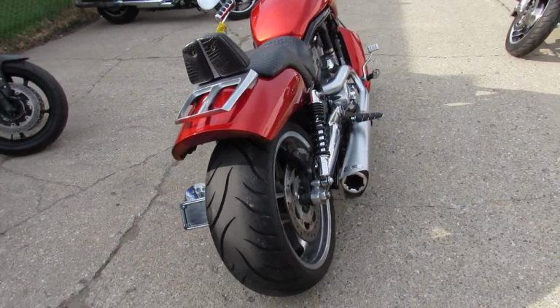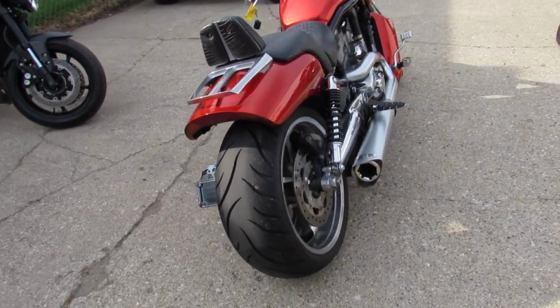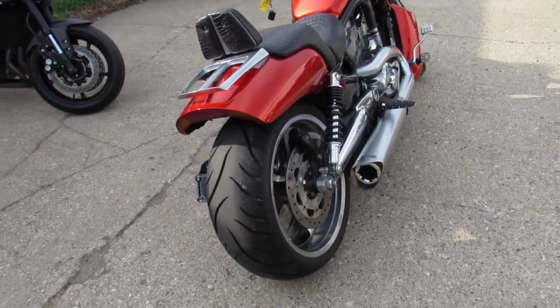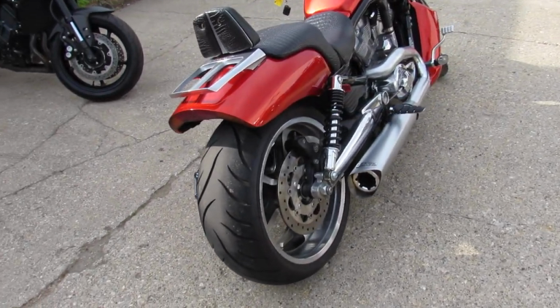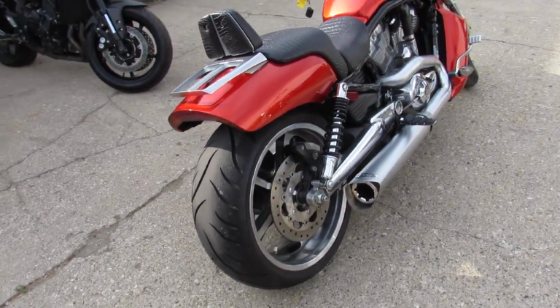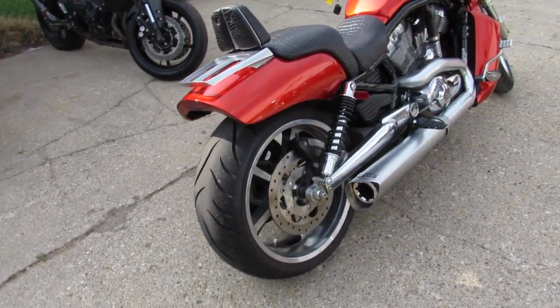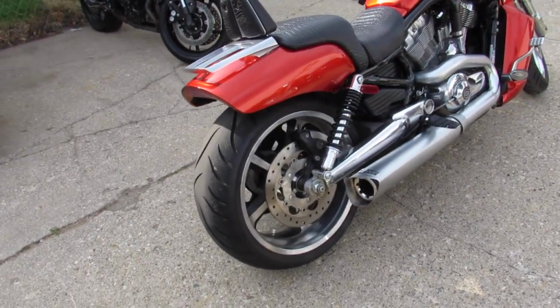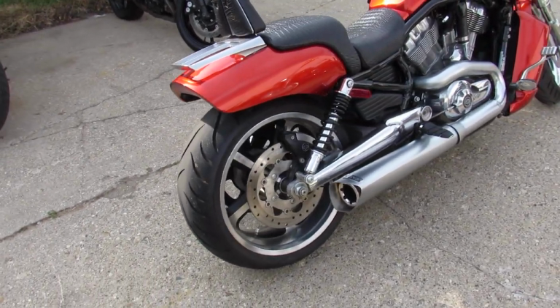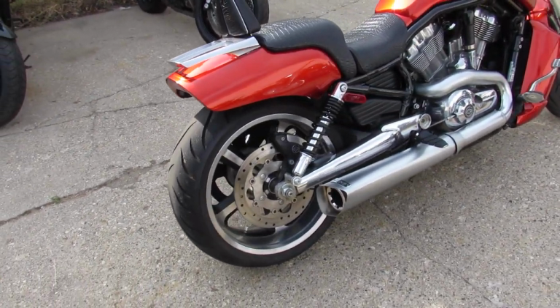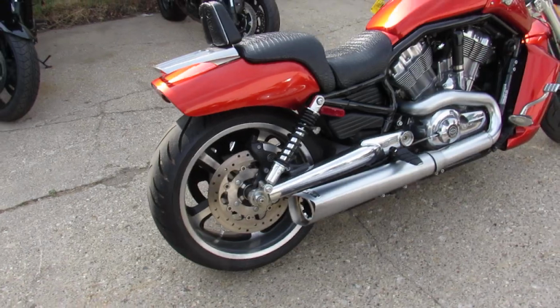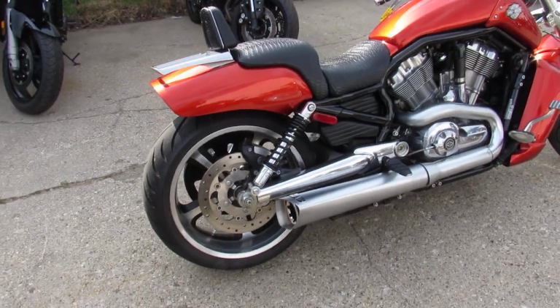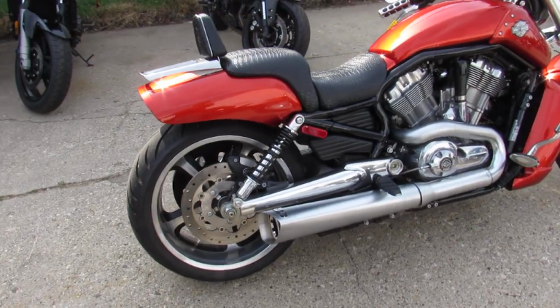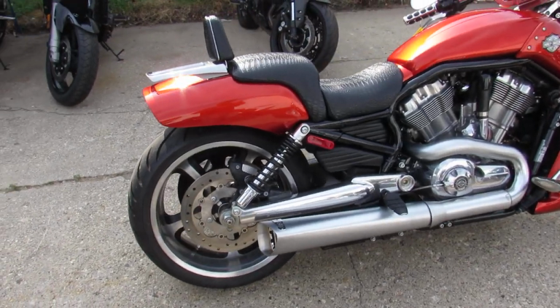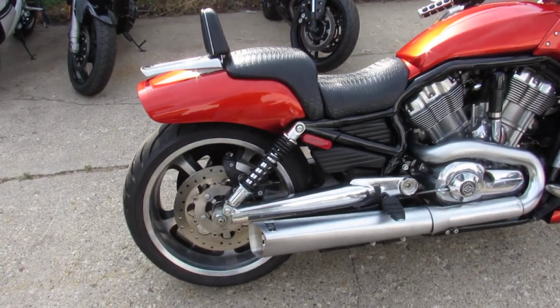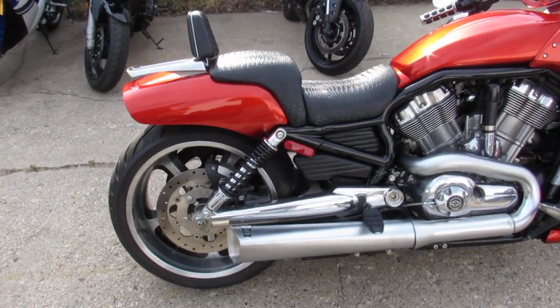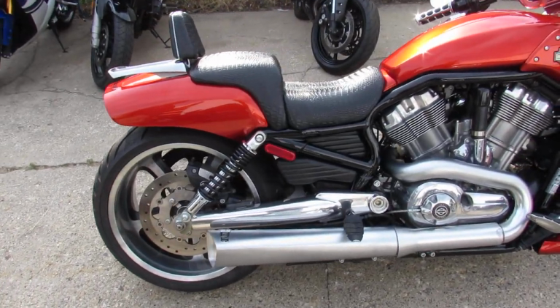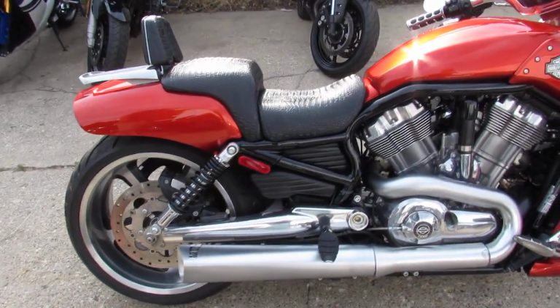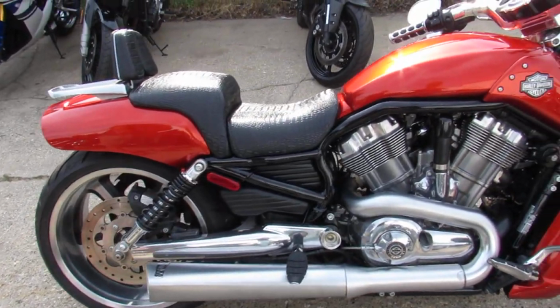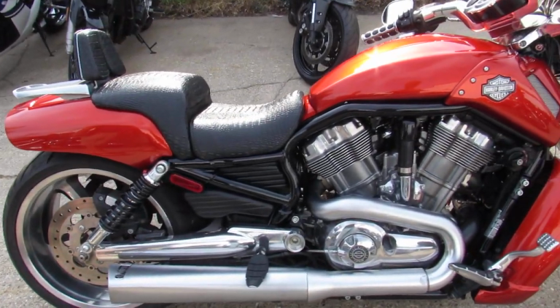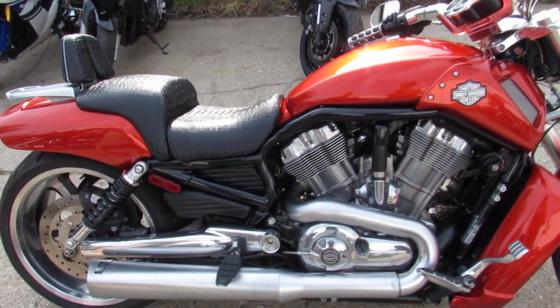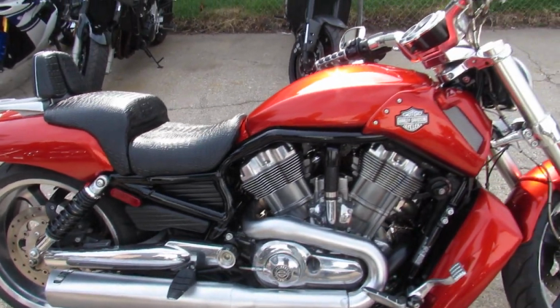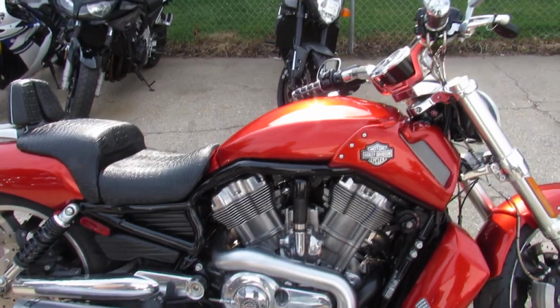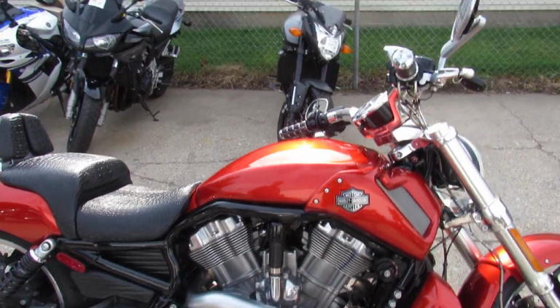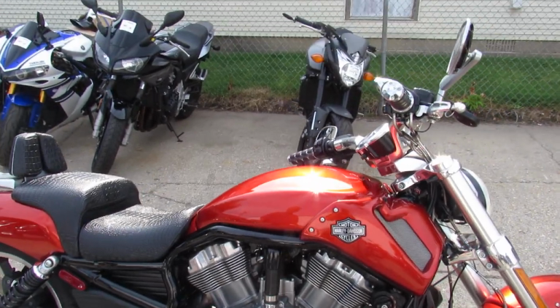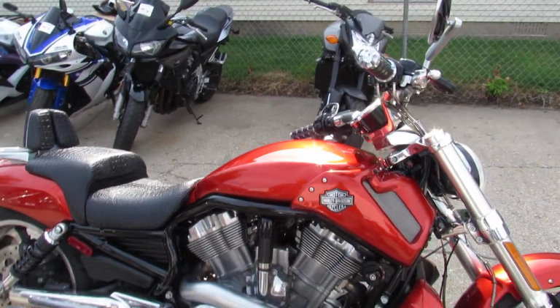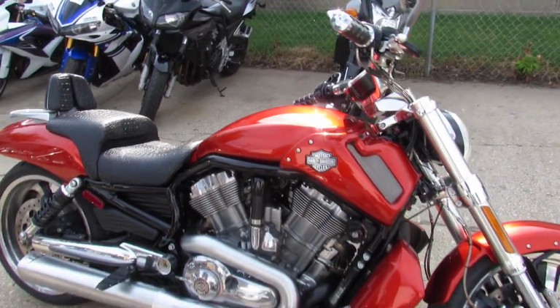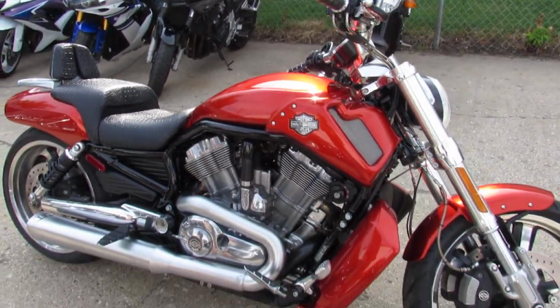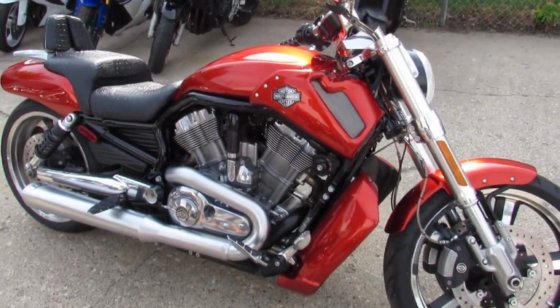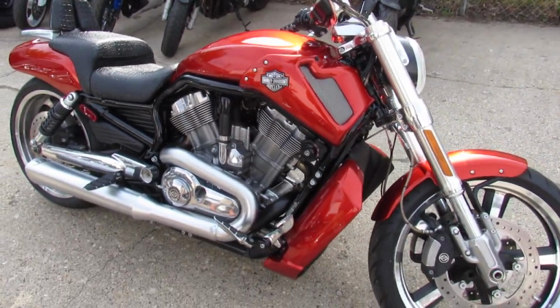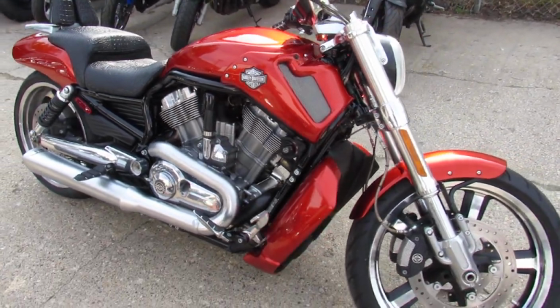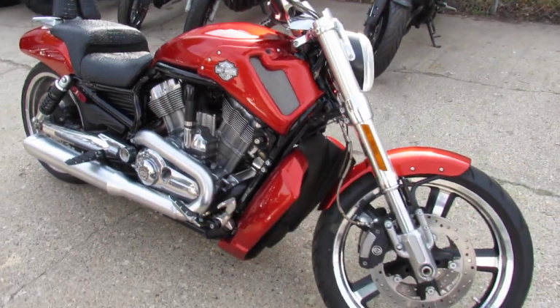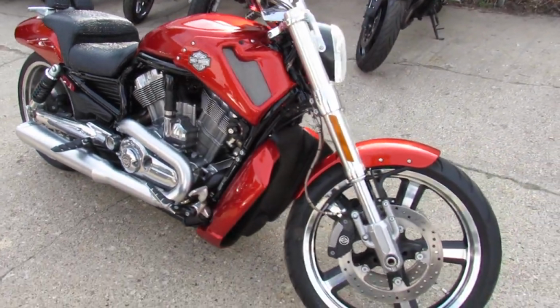It's a nice one owner, low mileage Harley, and it was just serviced at the dealership. All fluids changed and it's ready for the street. Buy this one with confidence — this one's all set and ready to go.